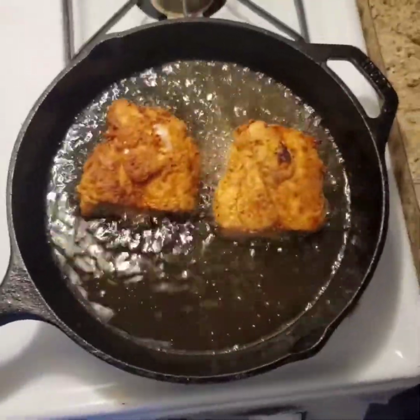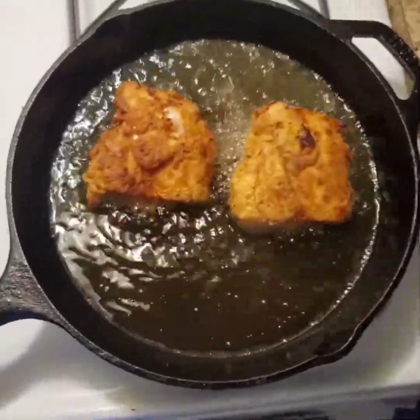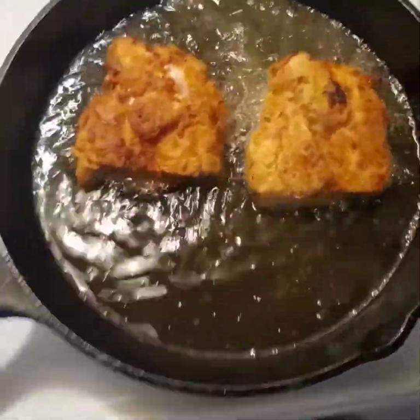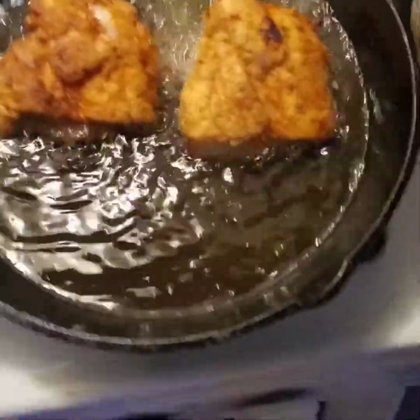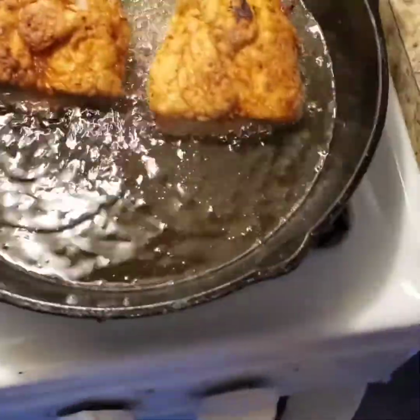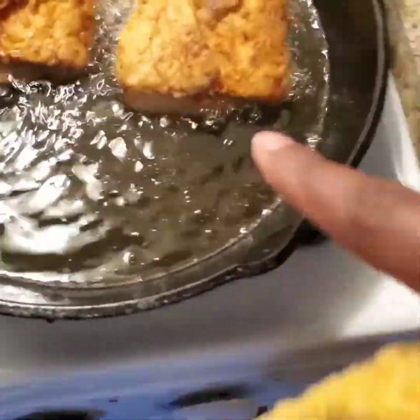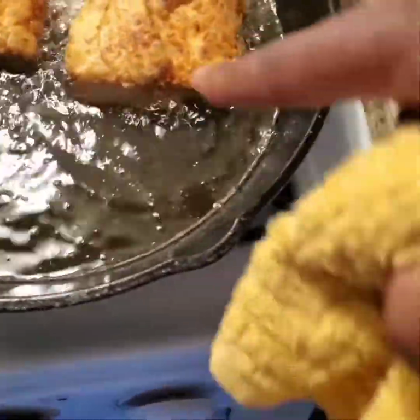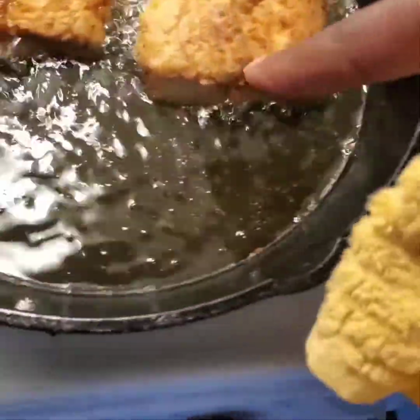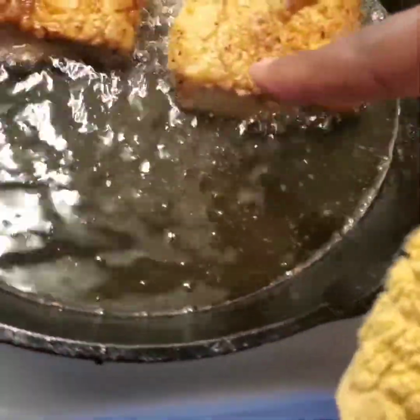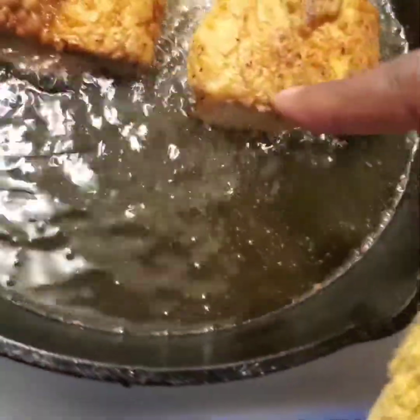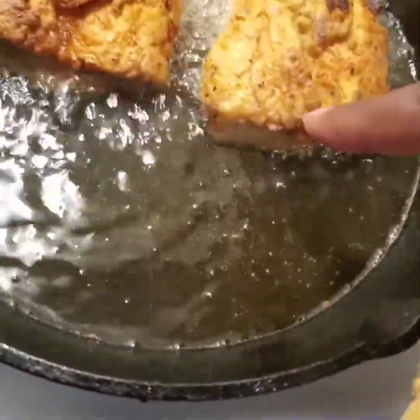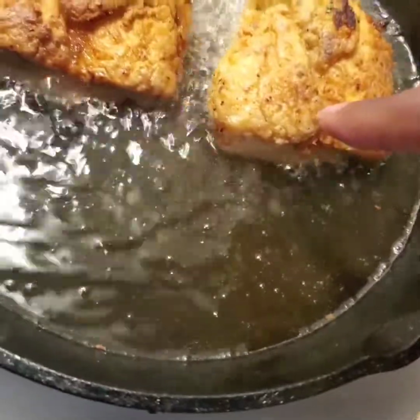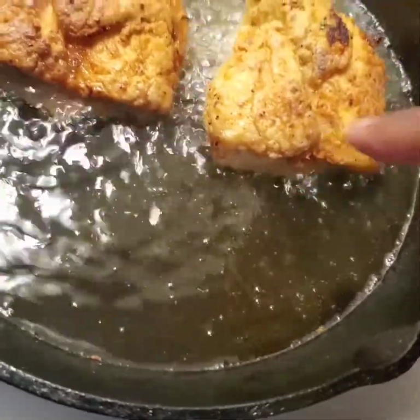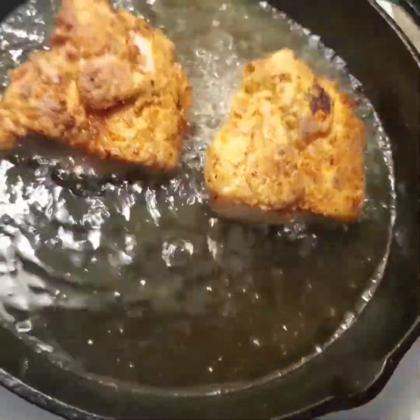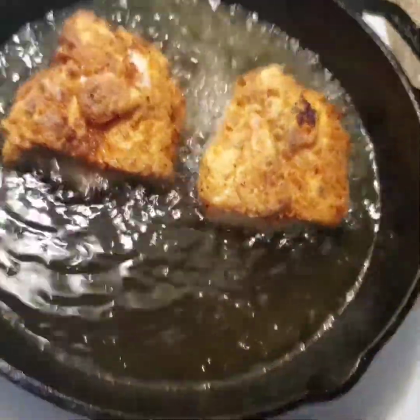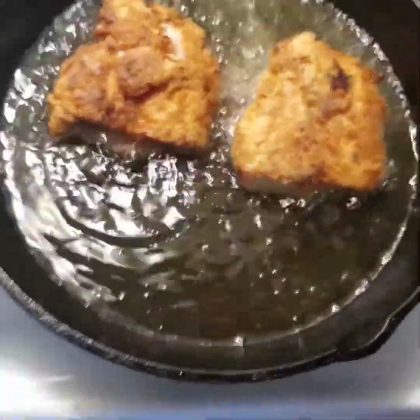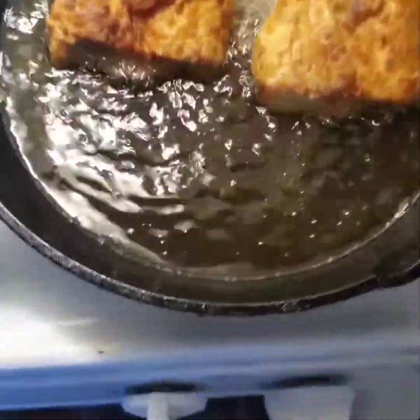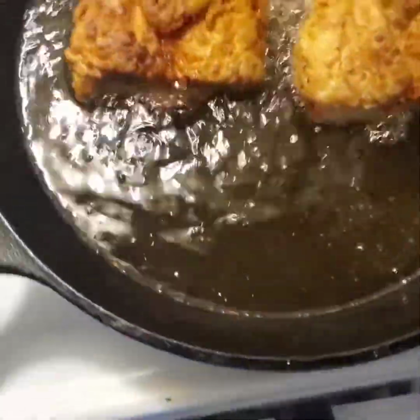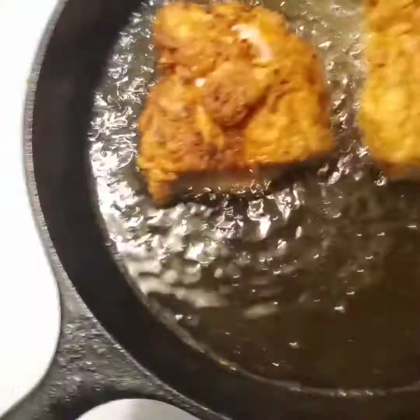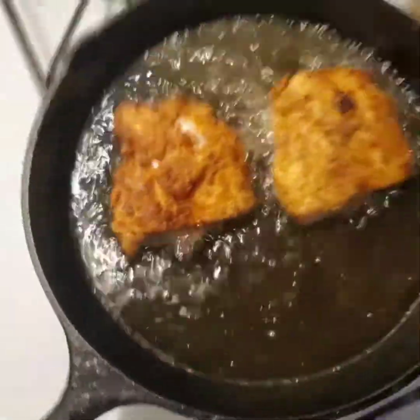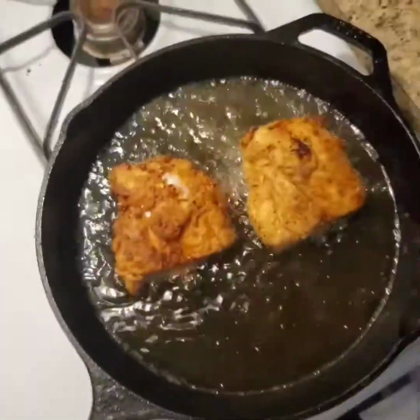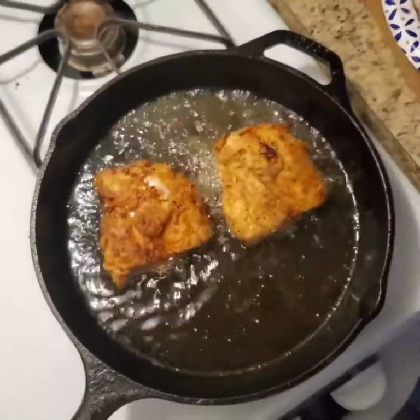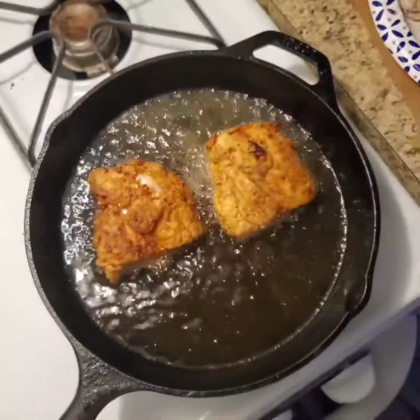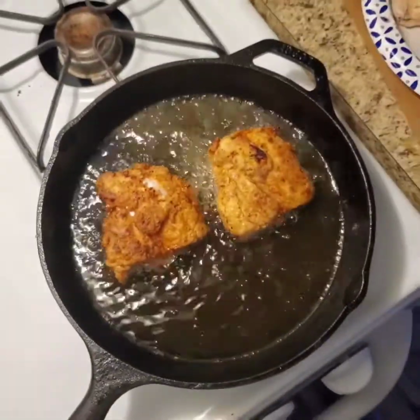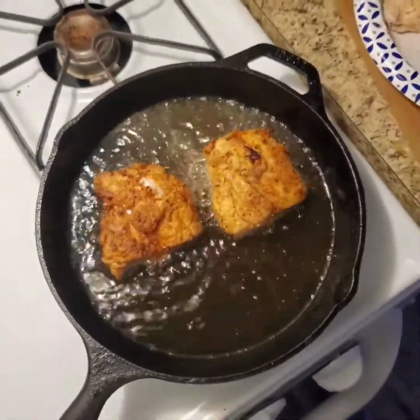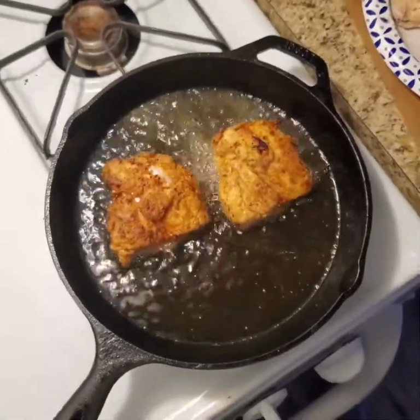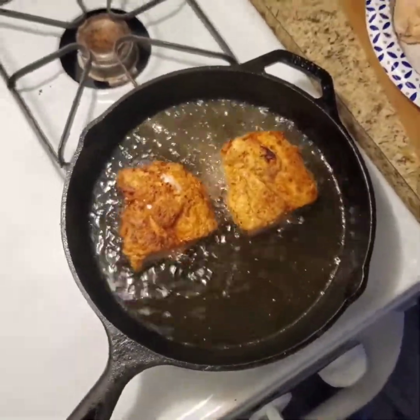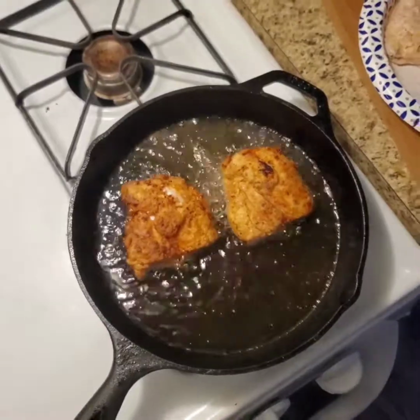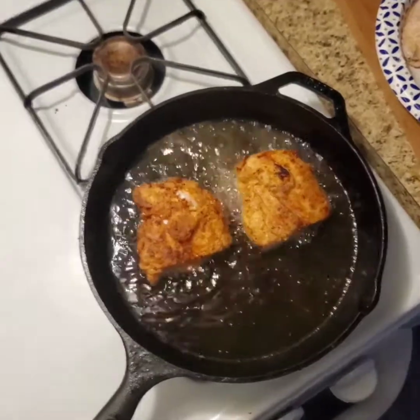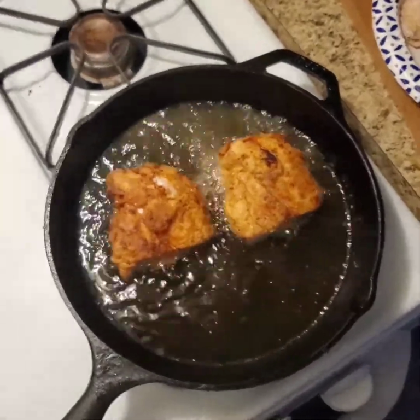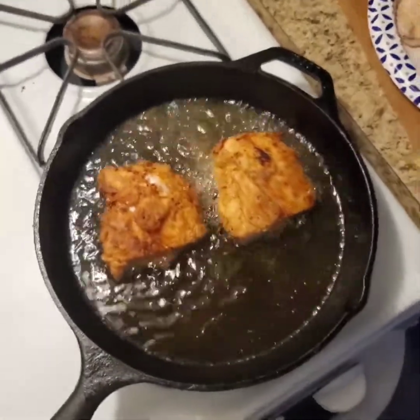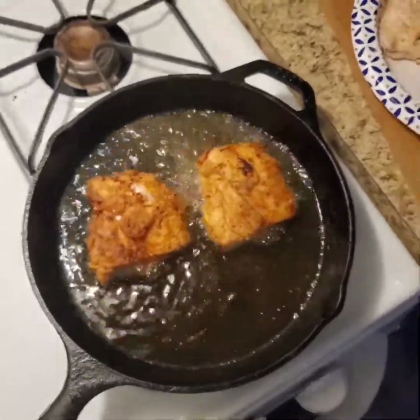You want to make sure you're getting the nice golden brown creeping around the sides before you flip it. Also, you want to make sure your chicken has an internal temperature of 165 degrees.